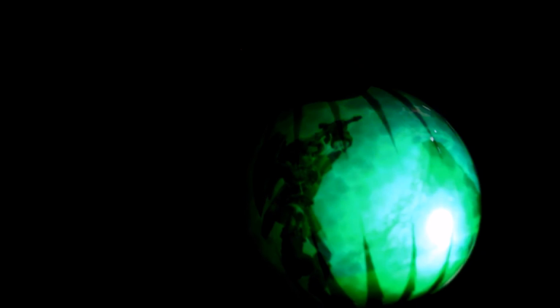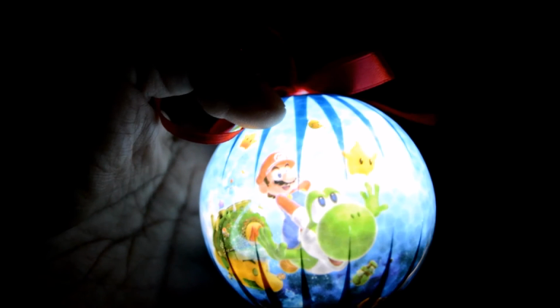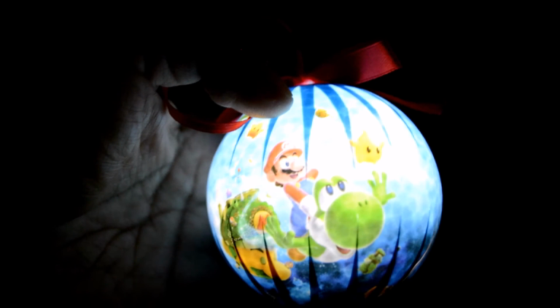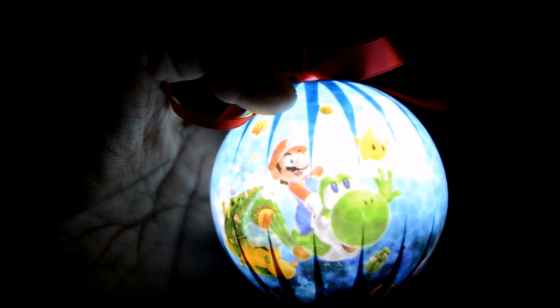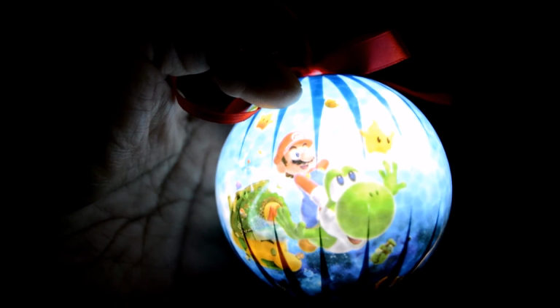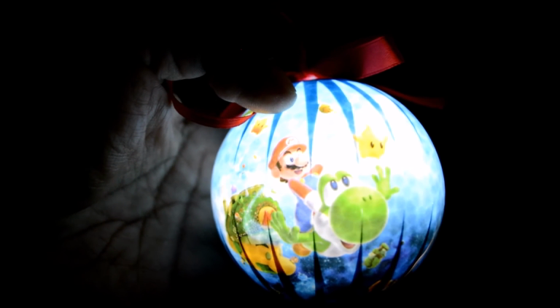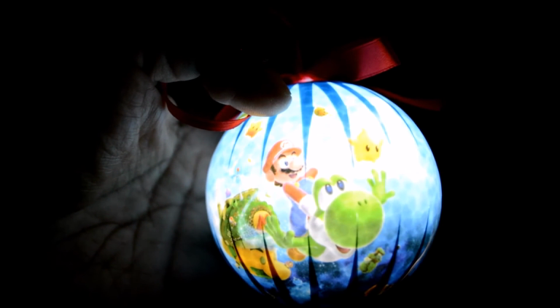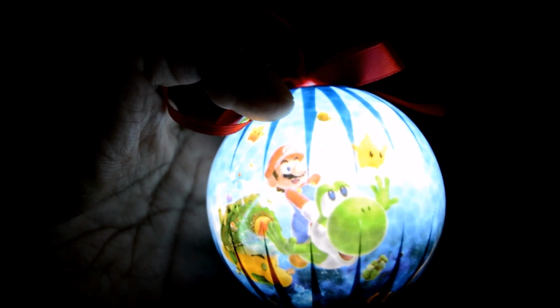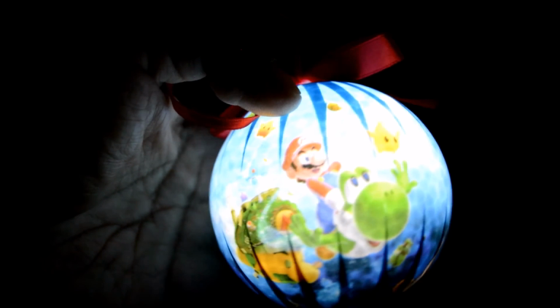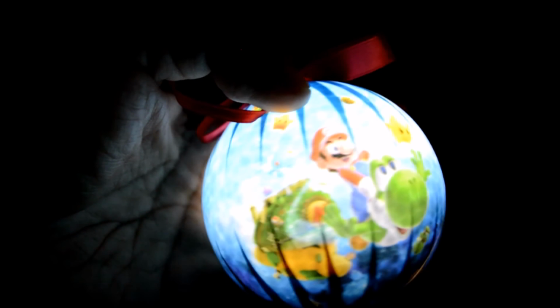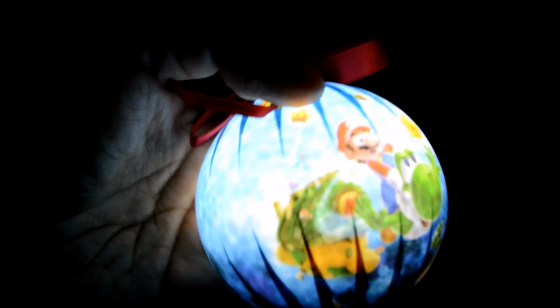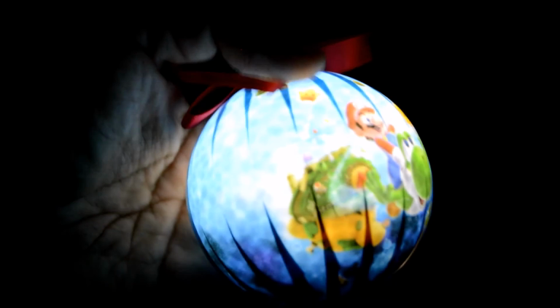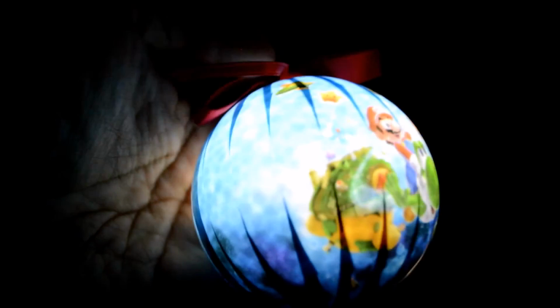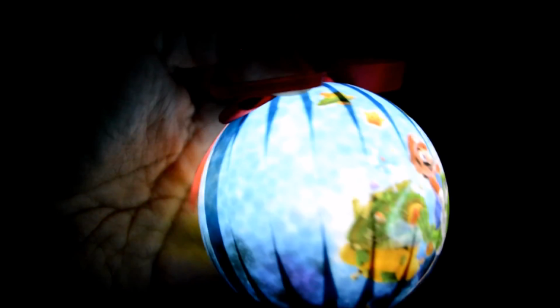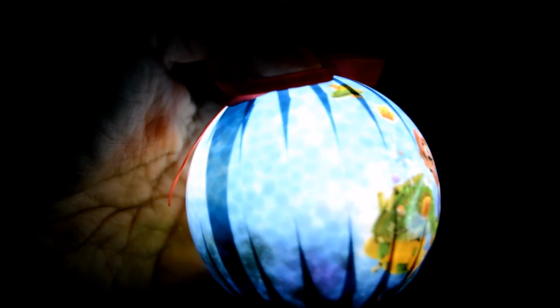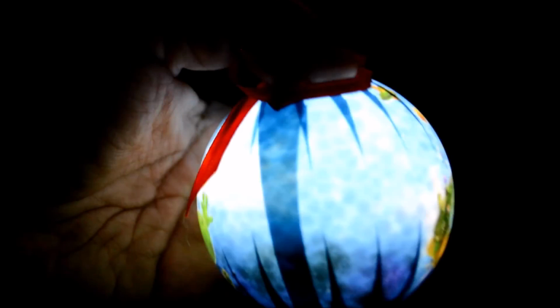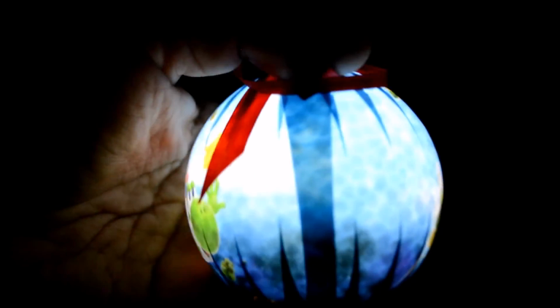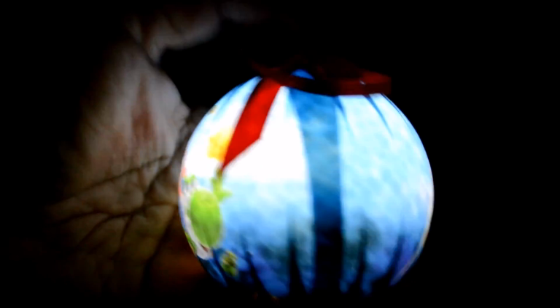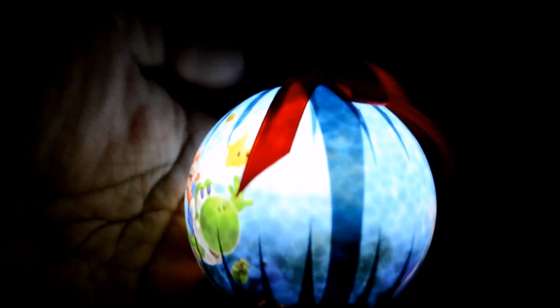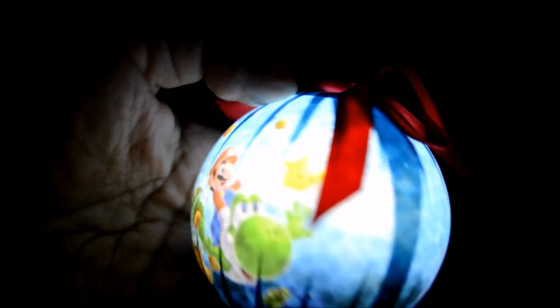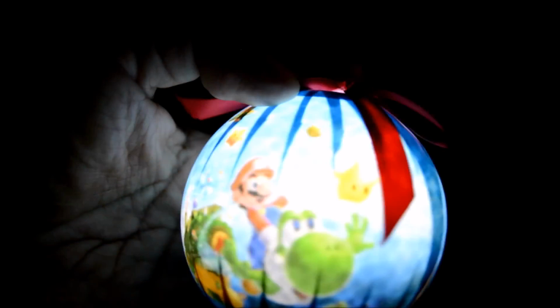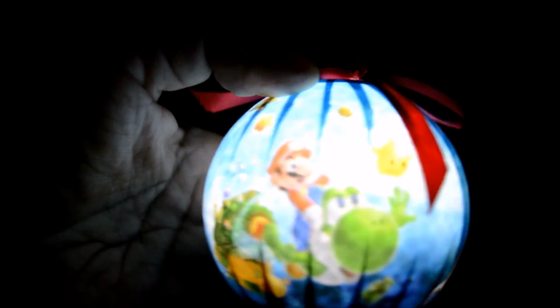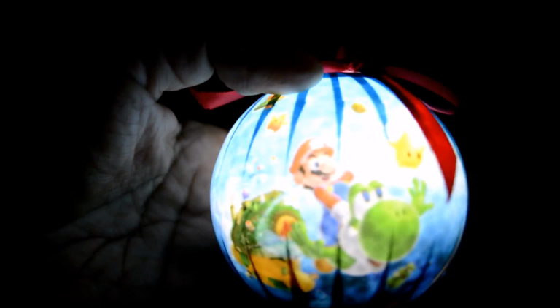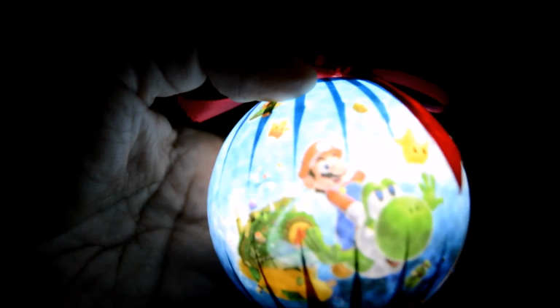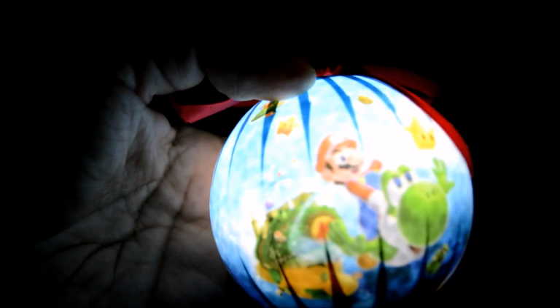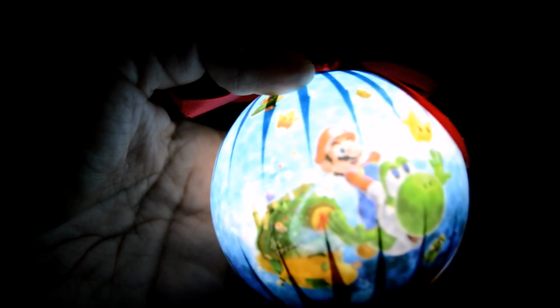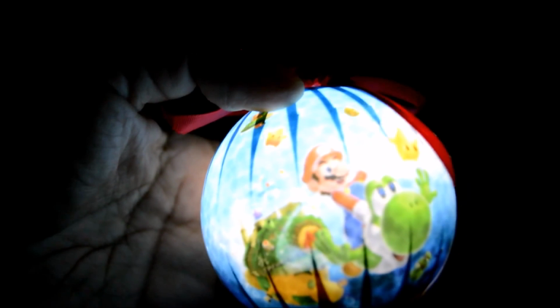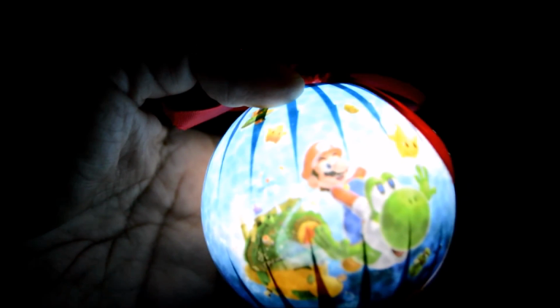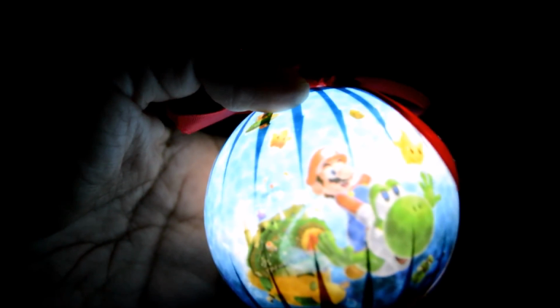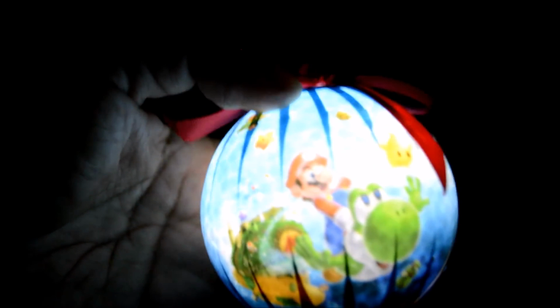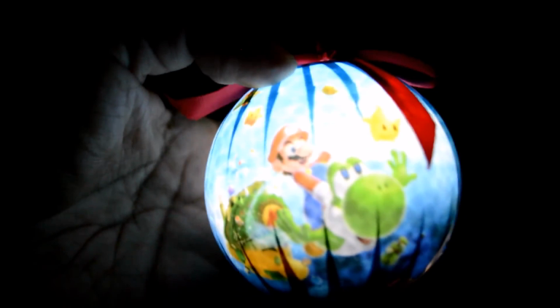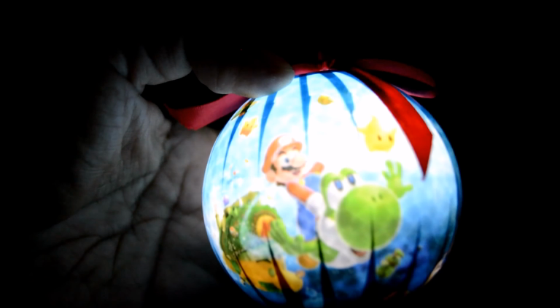Now here's the Super Mario Galaxy ornament with its LED. This one seems to have a giant LED light right in the middle. It's really bright and I really like it.